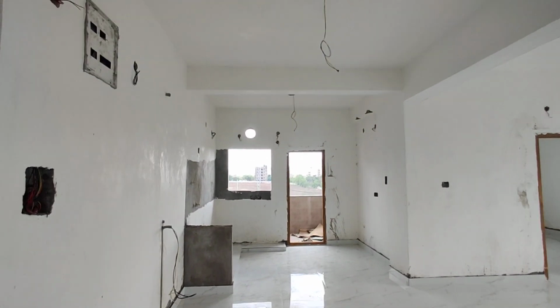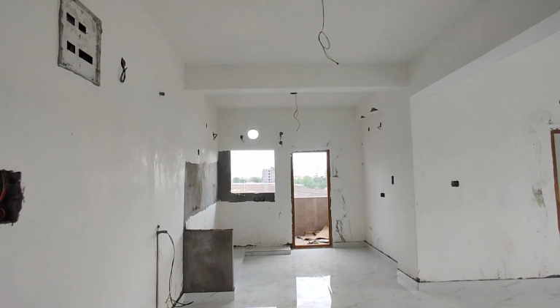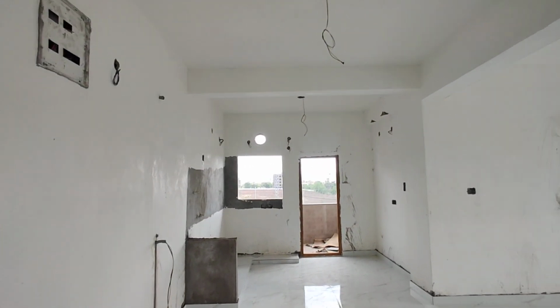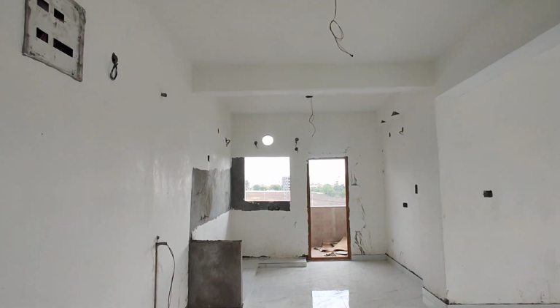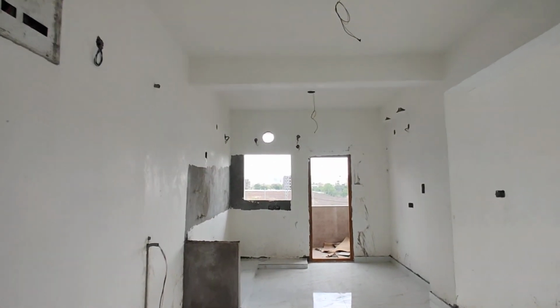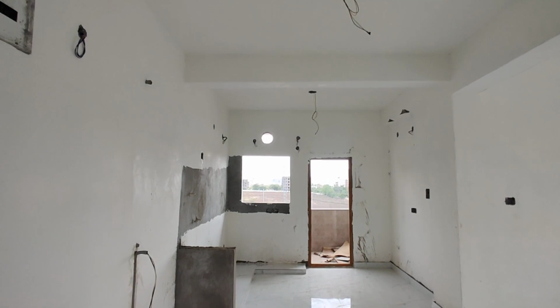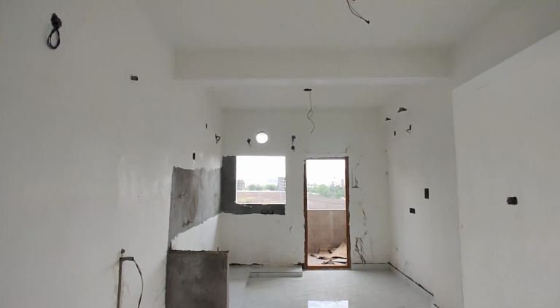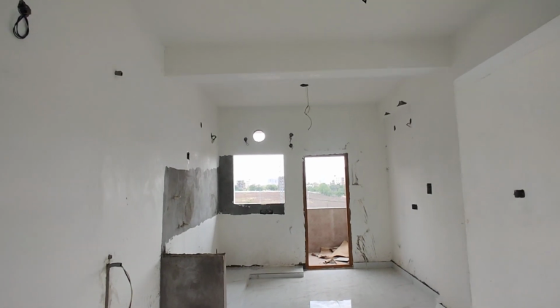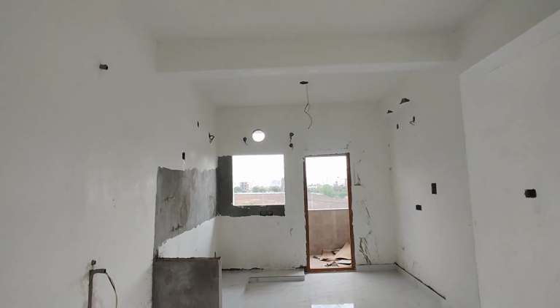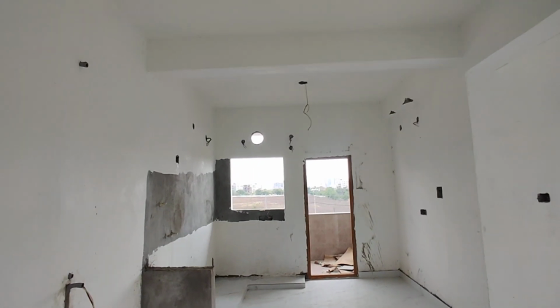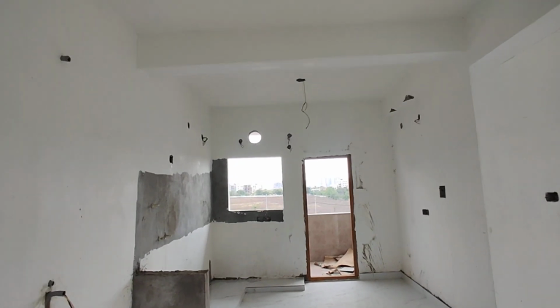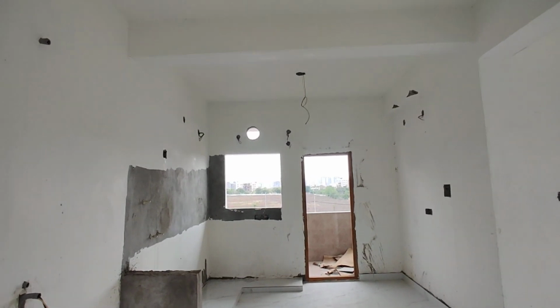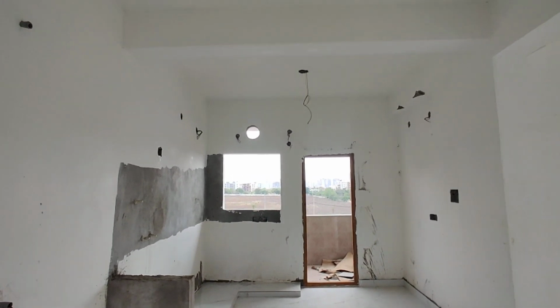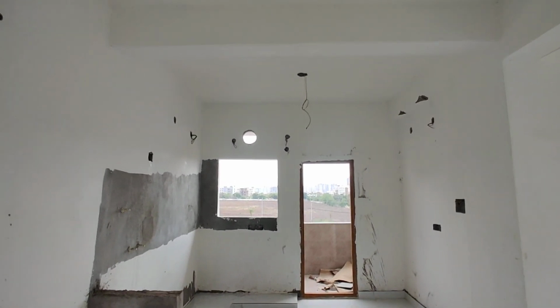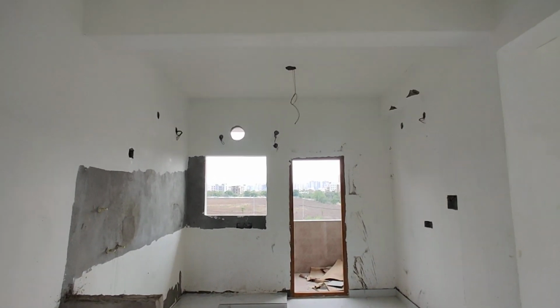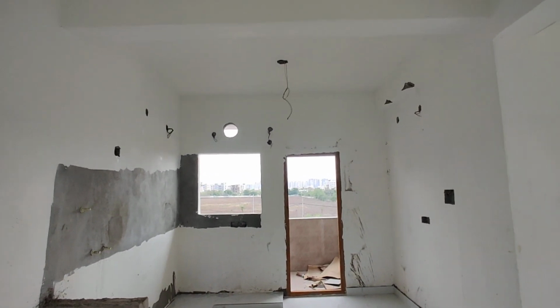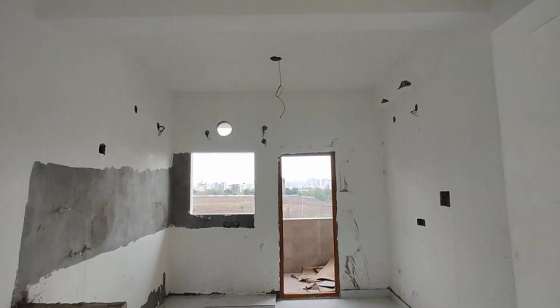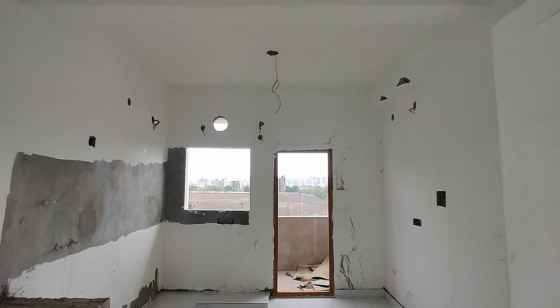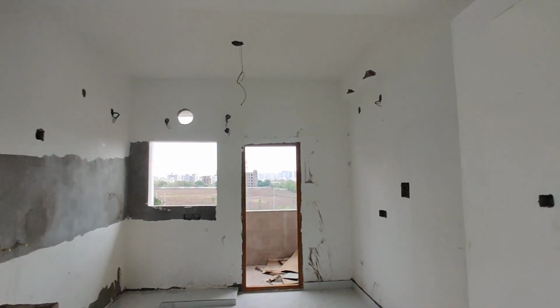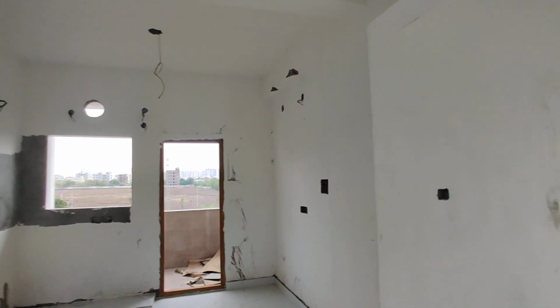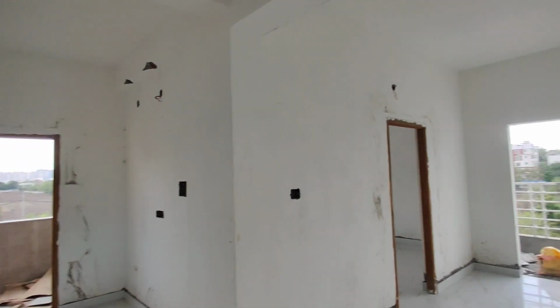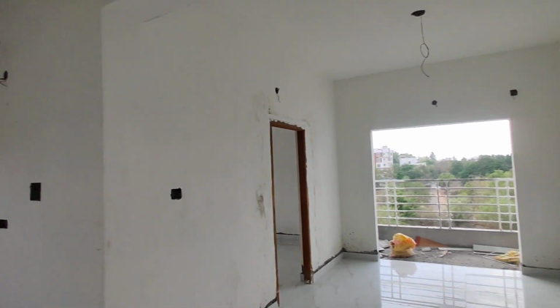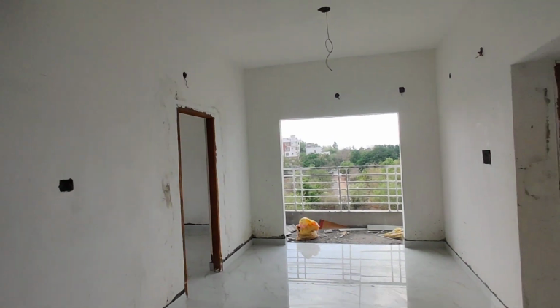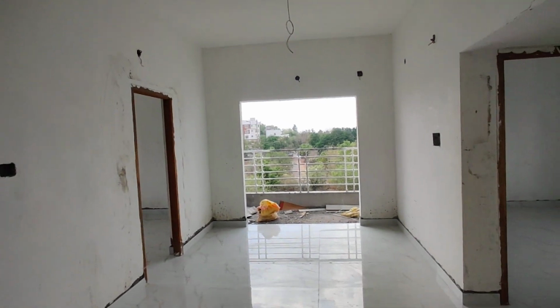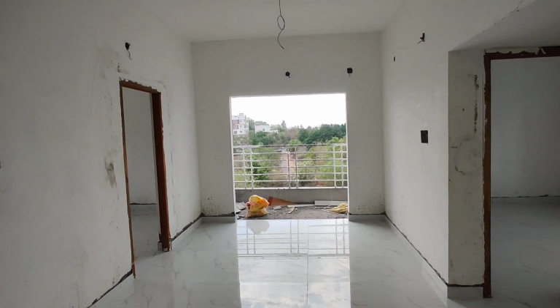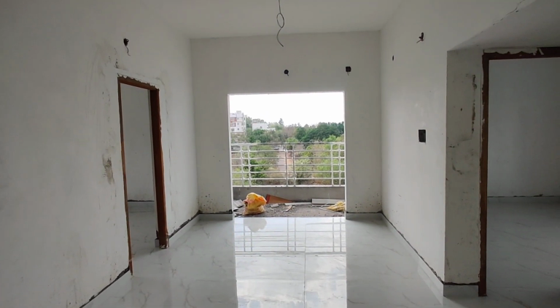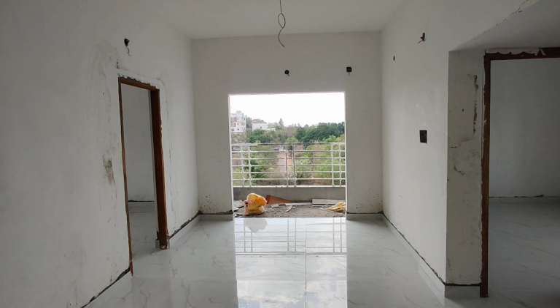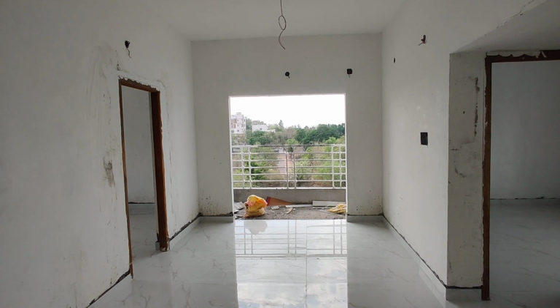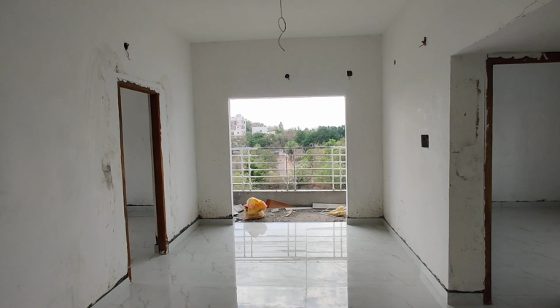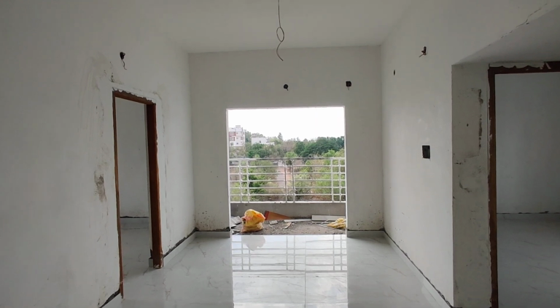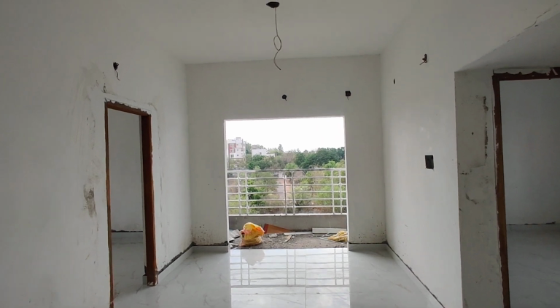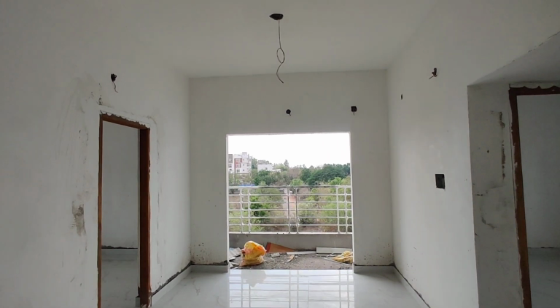This is the kitchen with attached wash area. This is the living area or dining area with attached balcony.